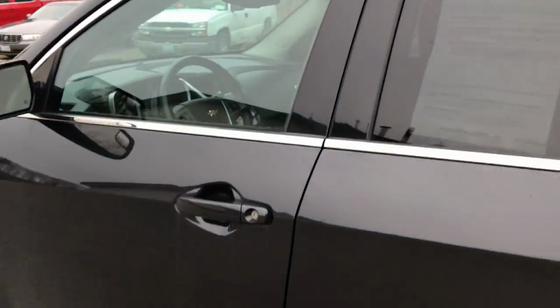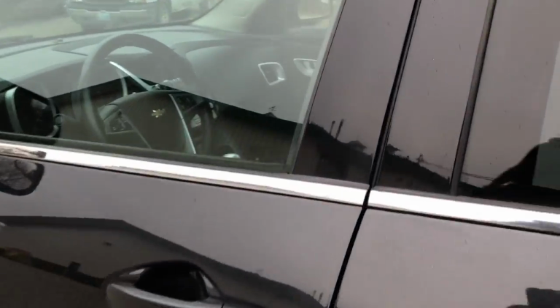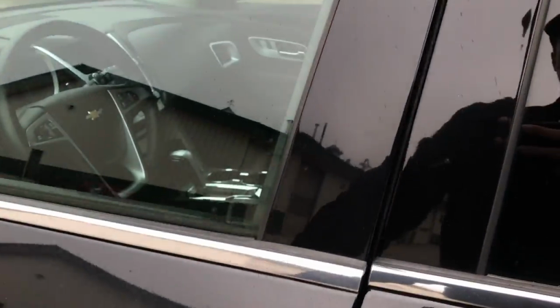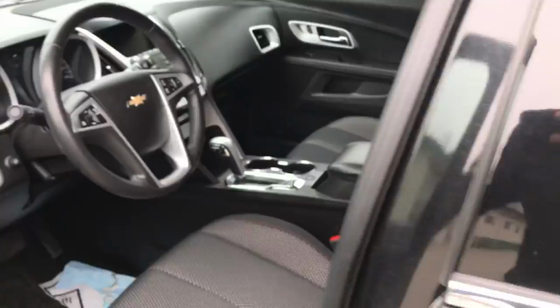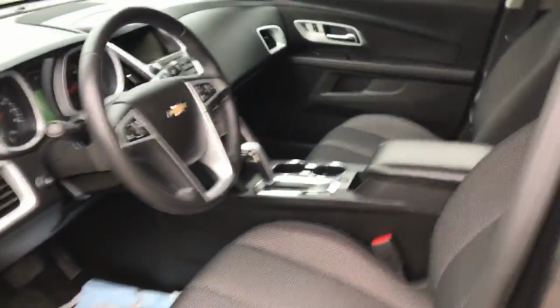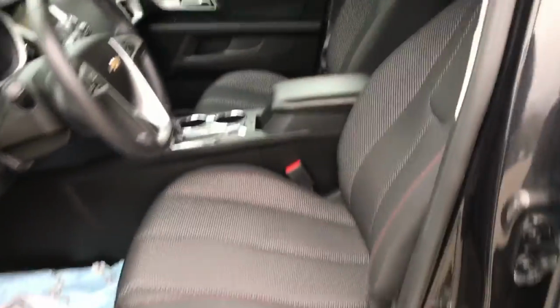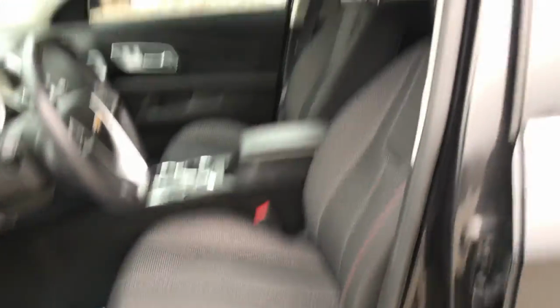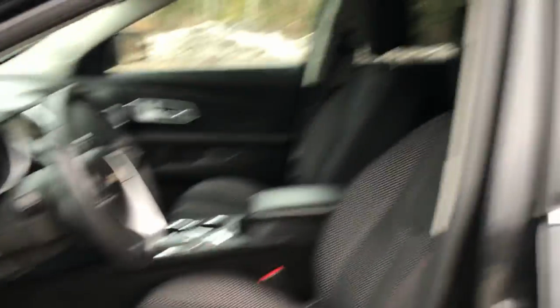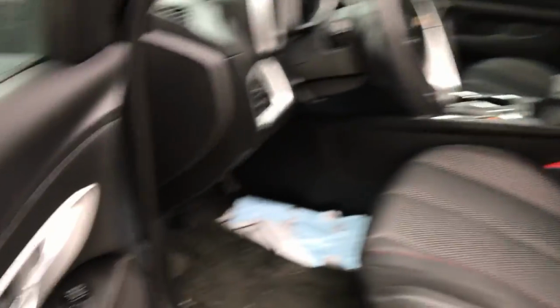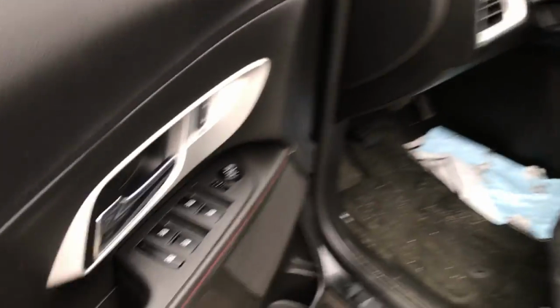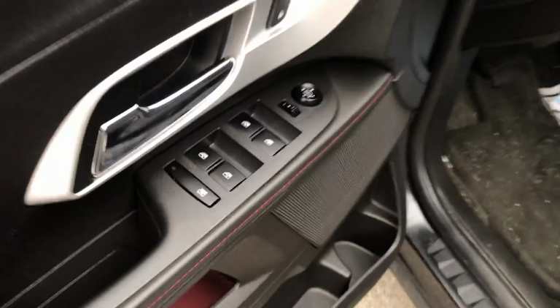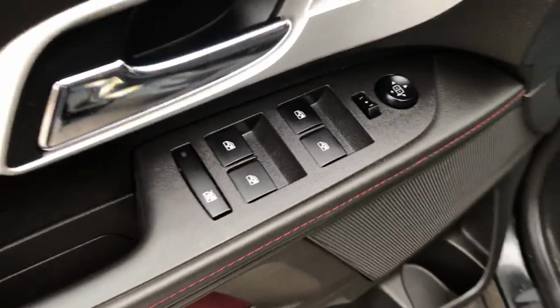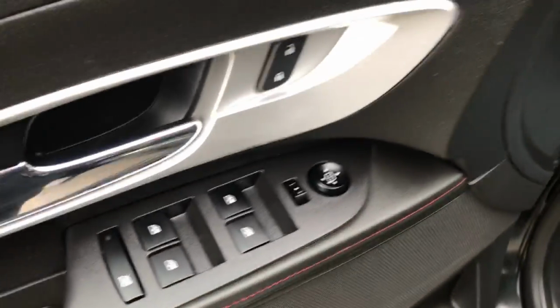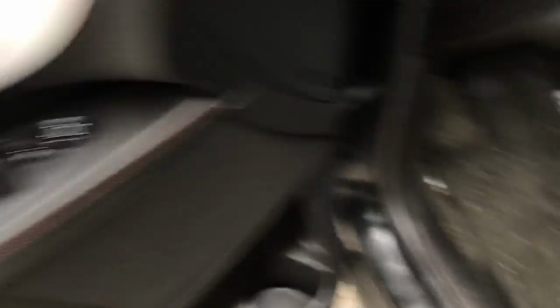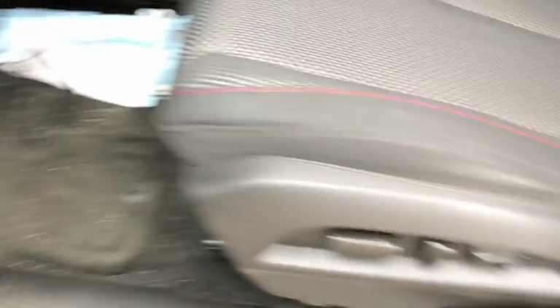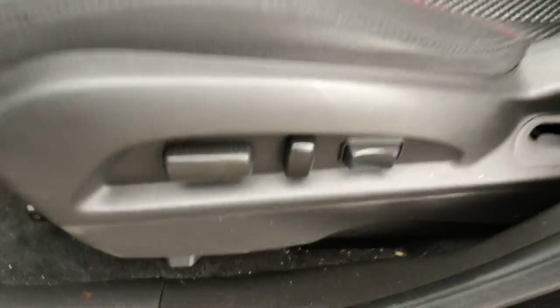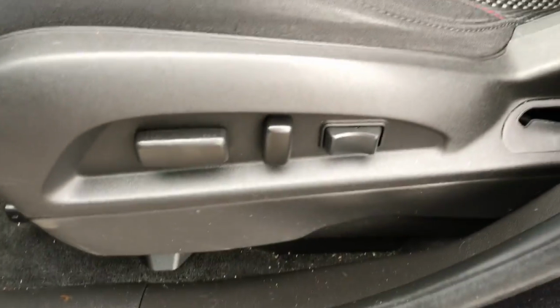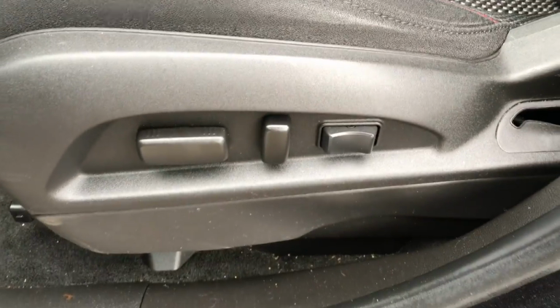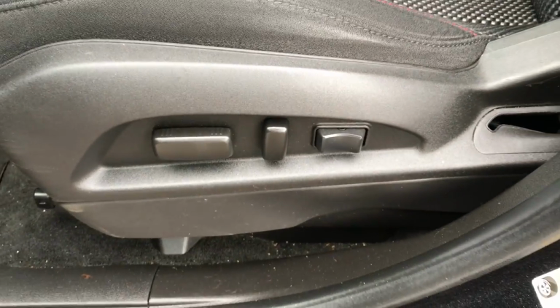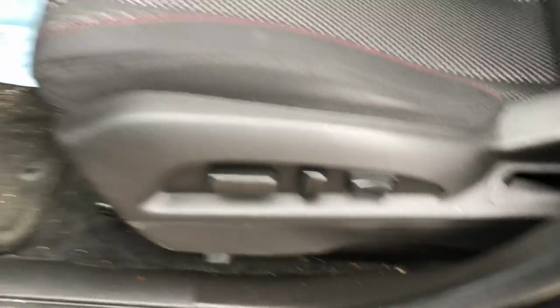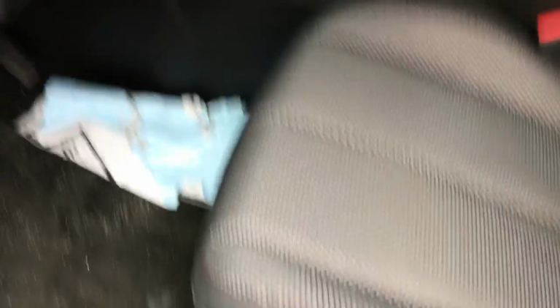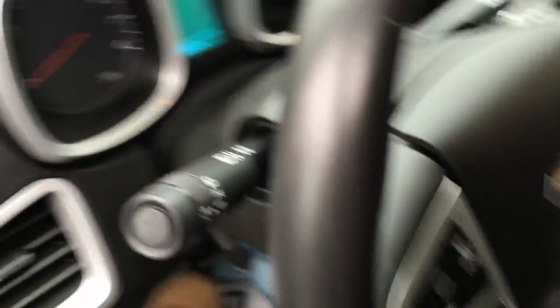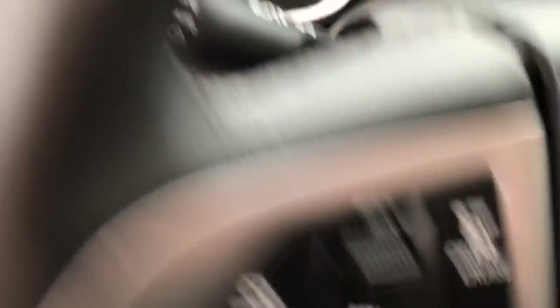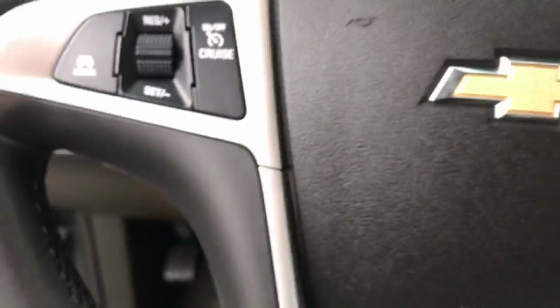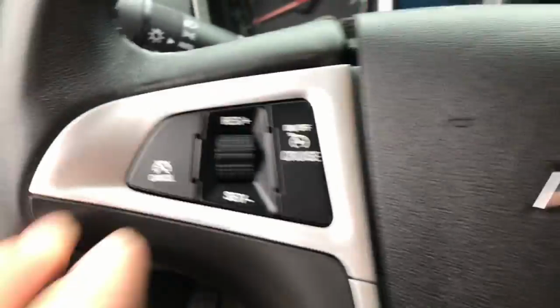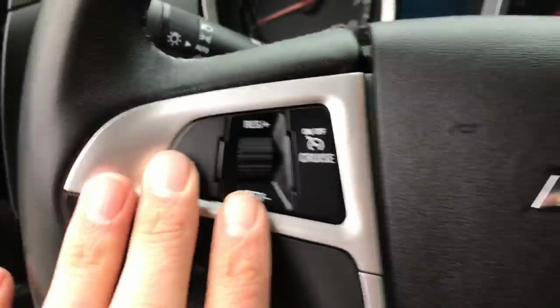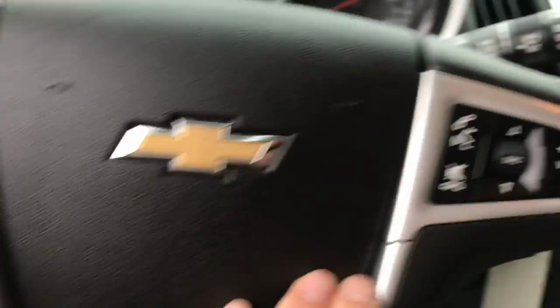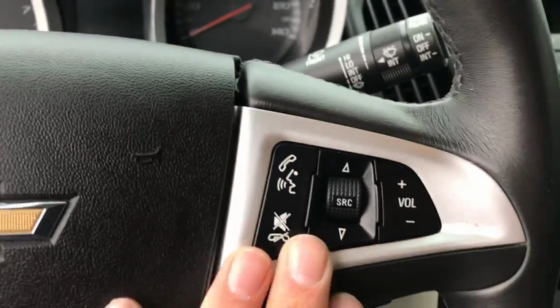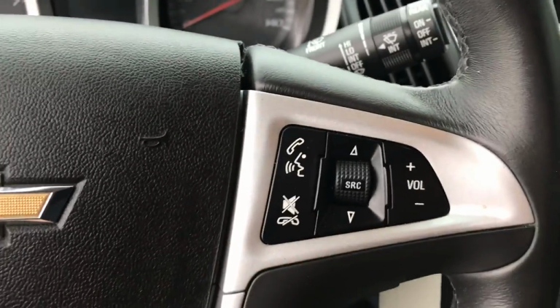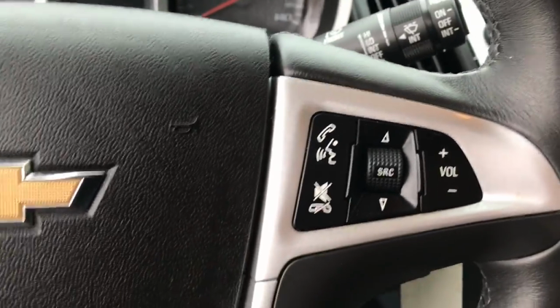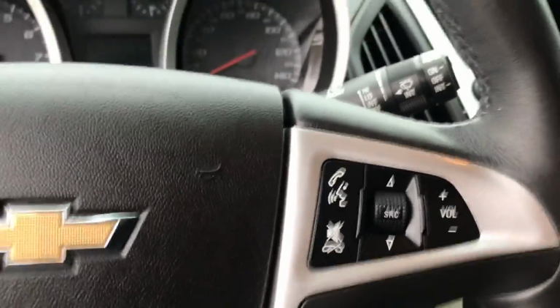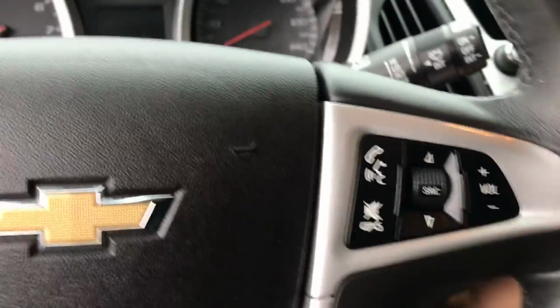Take a look at the interior here. Got your black cloth seating. Driver door panel — you got your power windows, mirrors, and locks. You also got your power driver's seat down there. Step on inside here, you got your cruise and some audio functions here on the wheel as well.